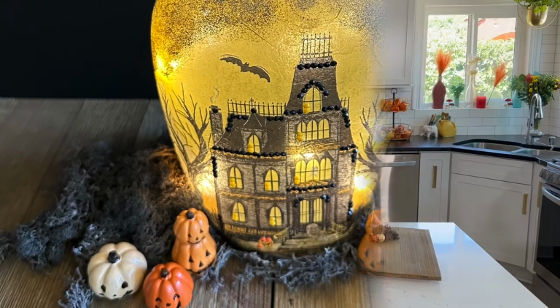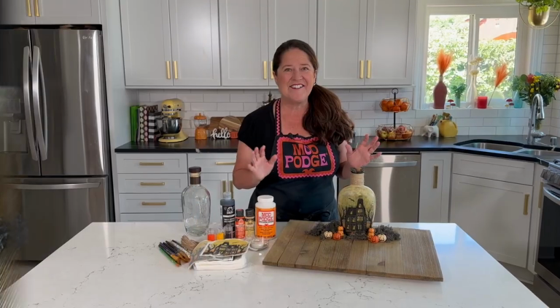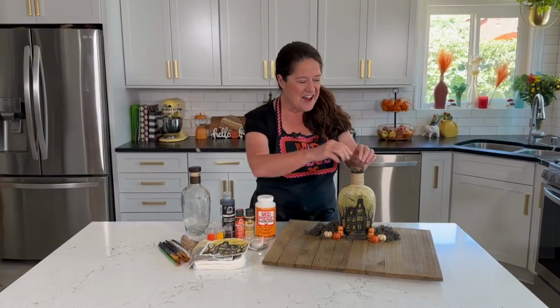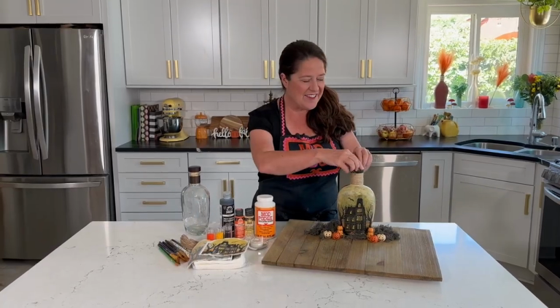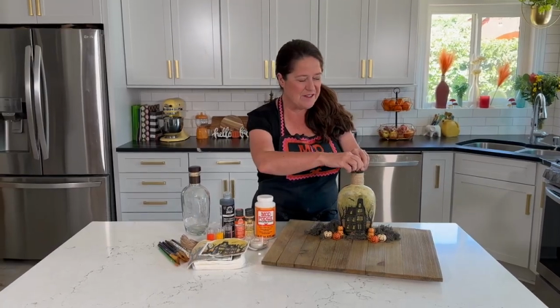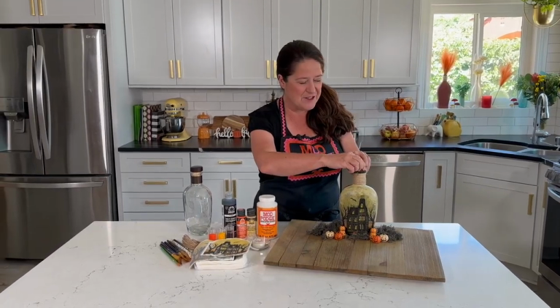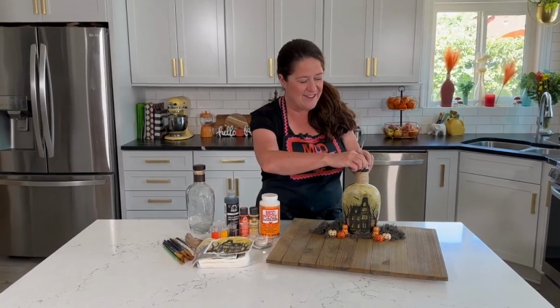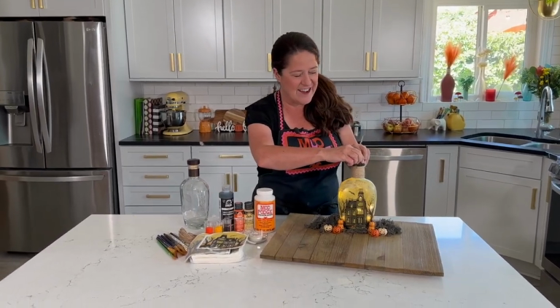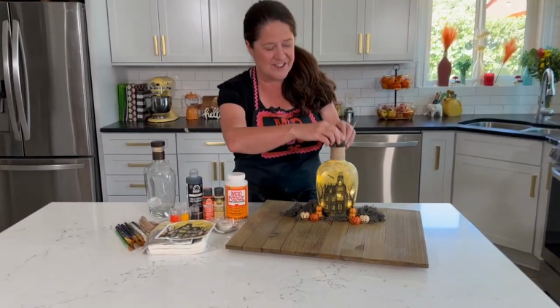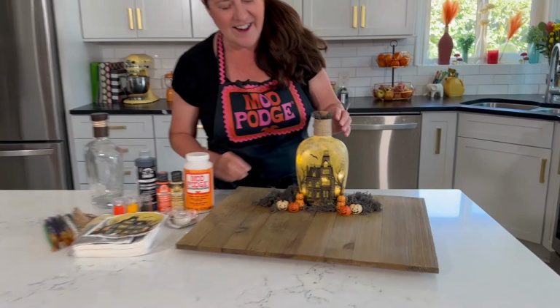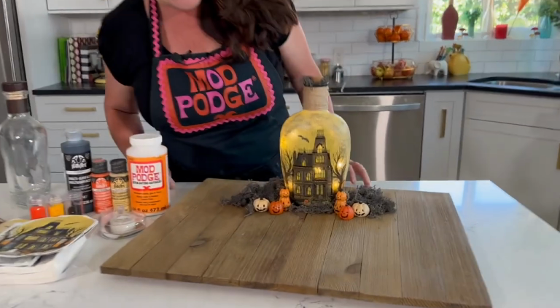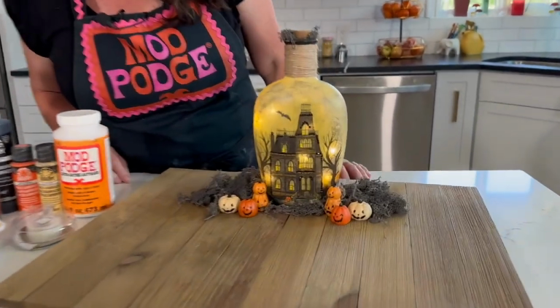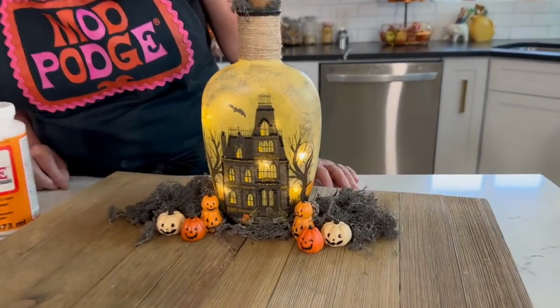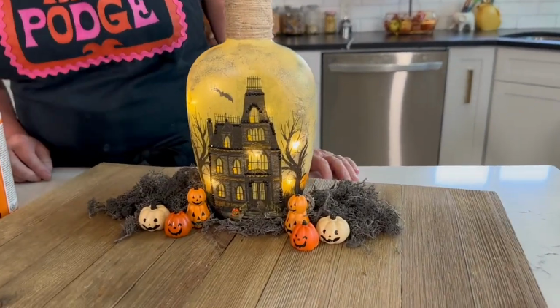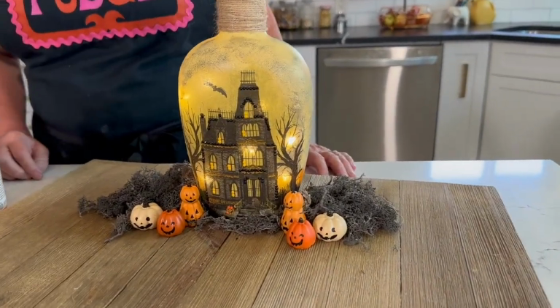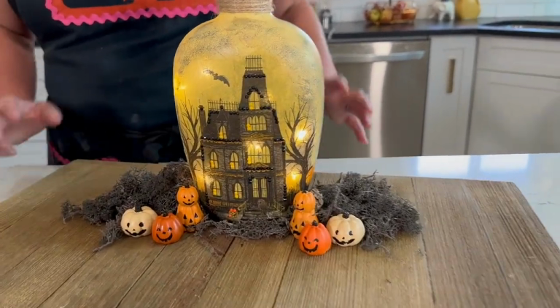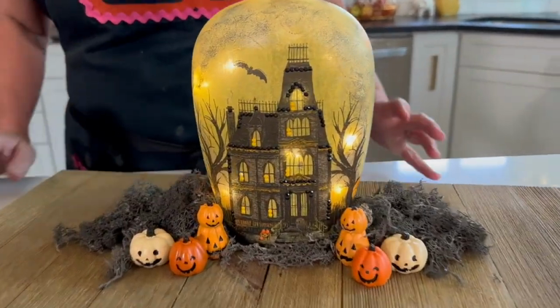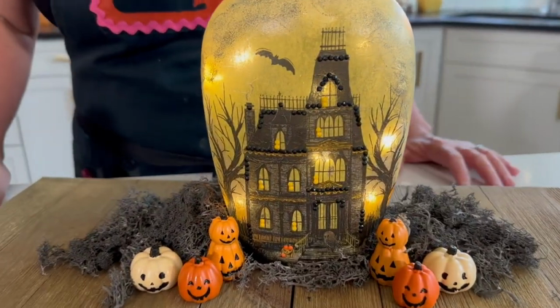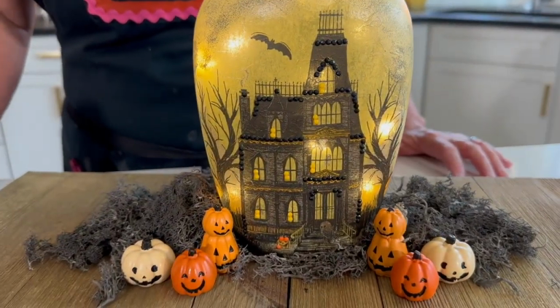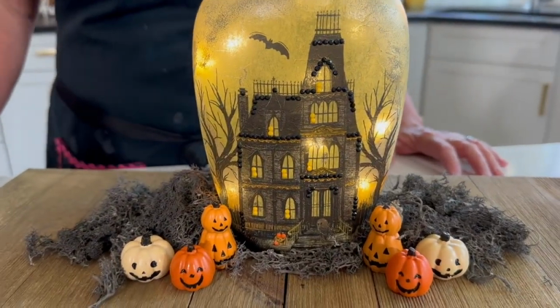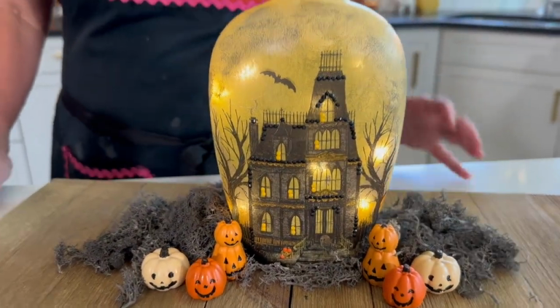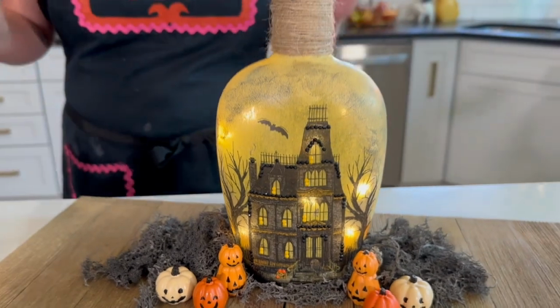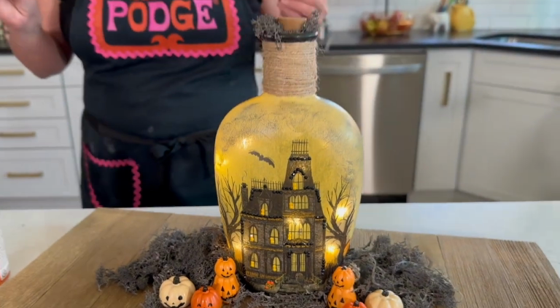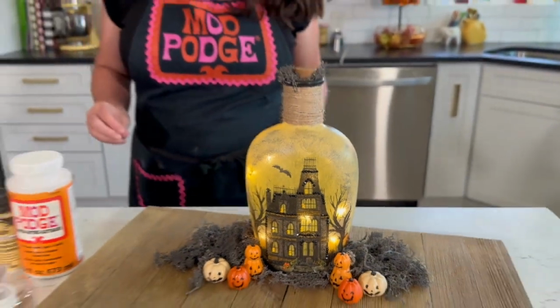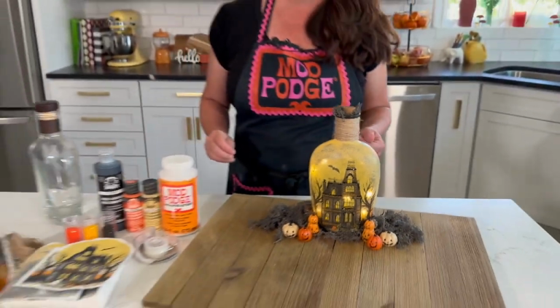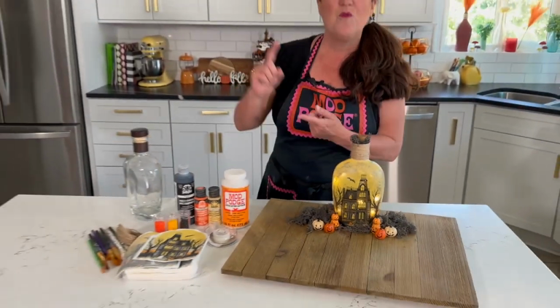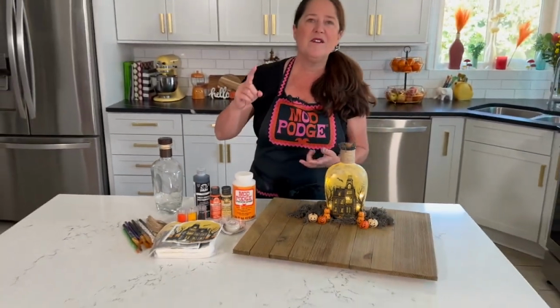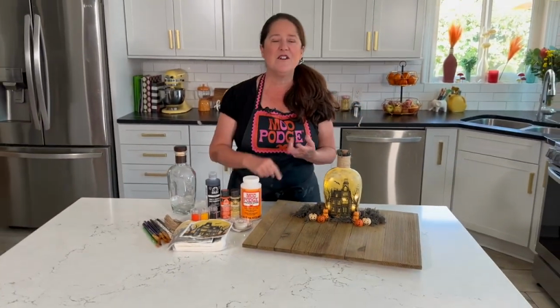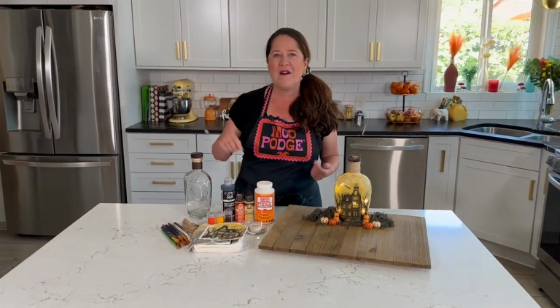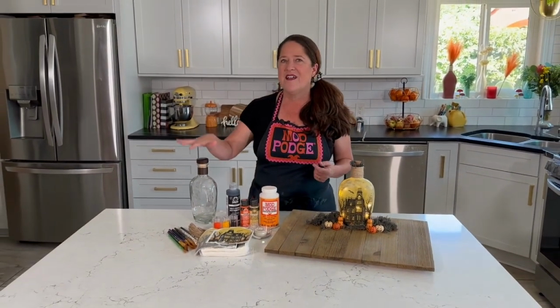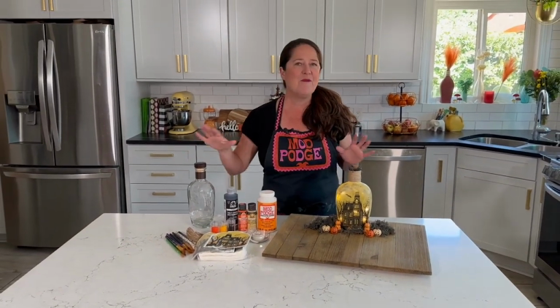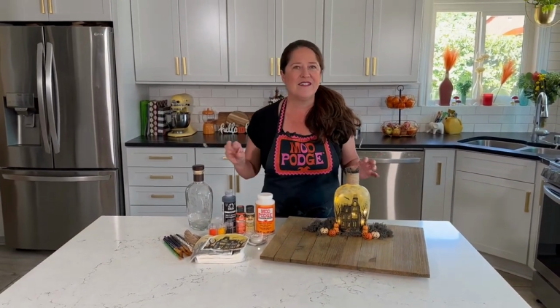I just love how this bottle lamp turned out. Let's go ahead and turn it on. Look at all that detail and that gorgeous light coming through. Now this works best on clear bottles — water bottles, clear wine bottles, any kind of bottles like that.